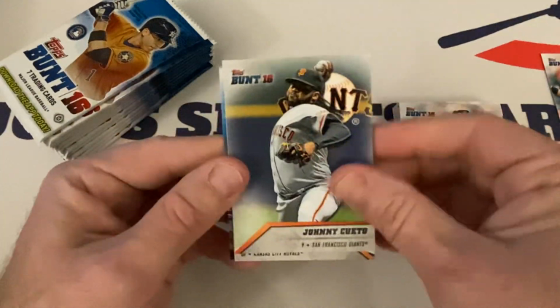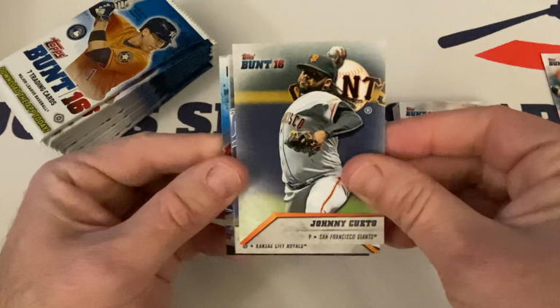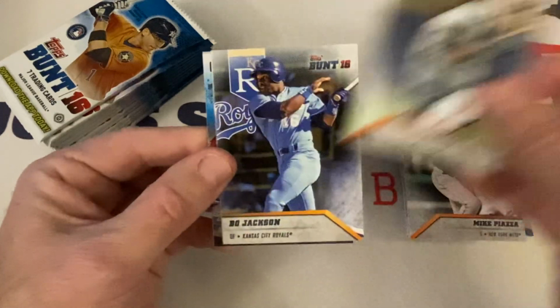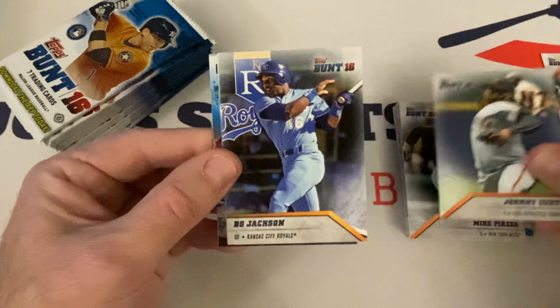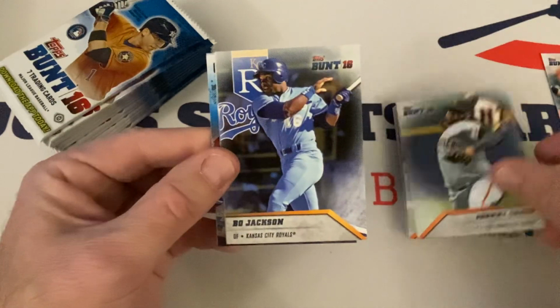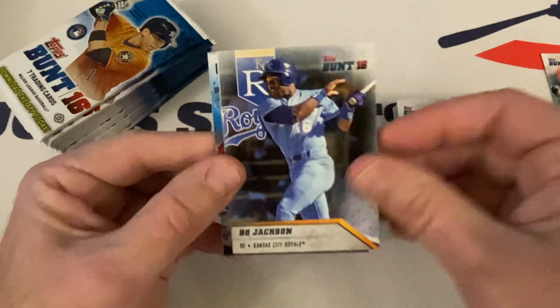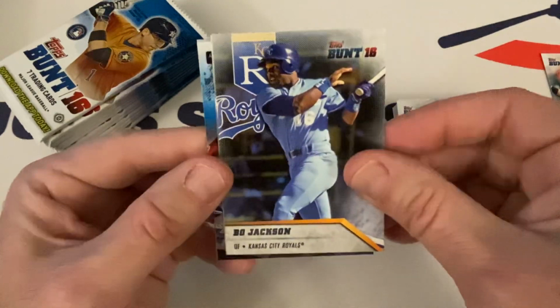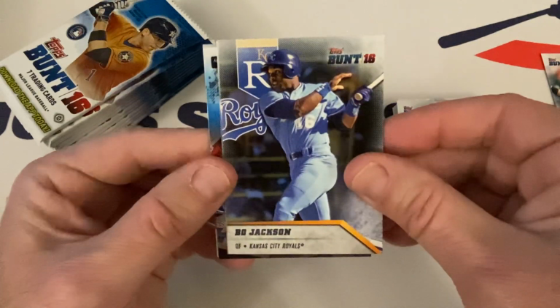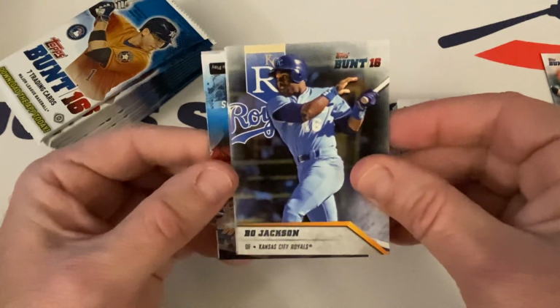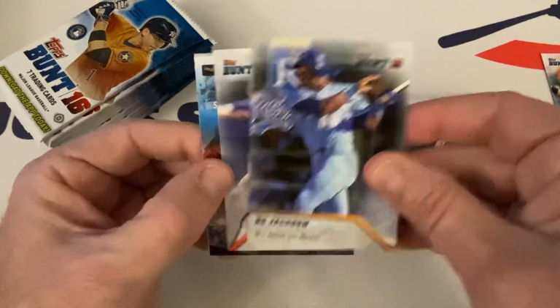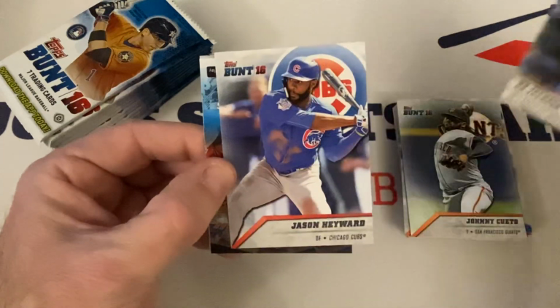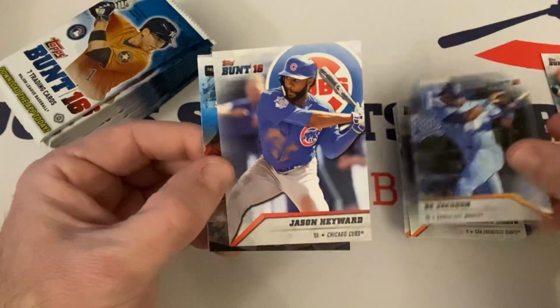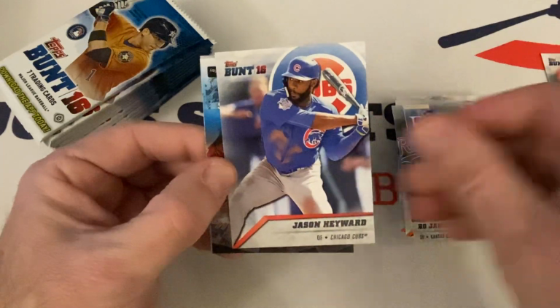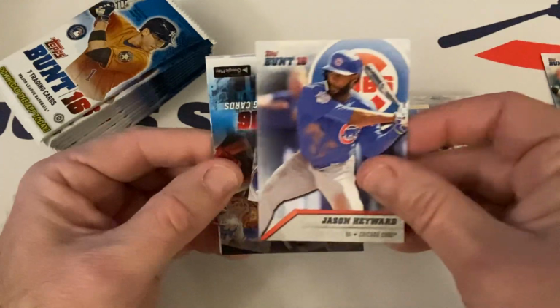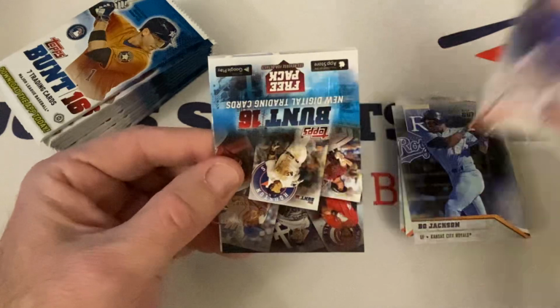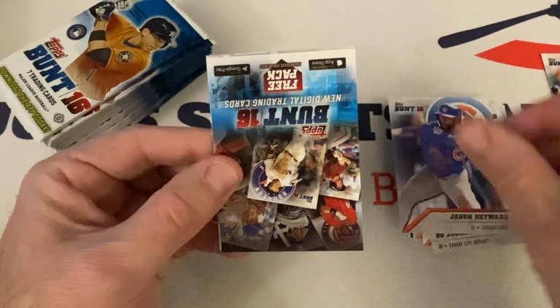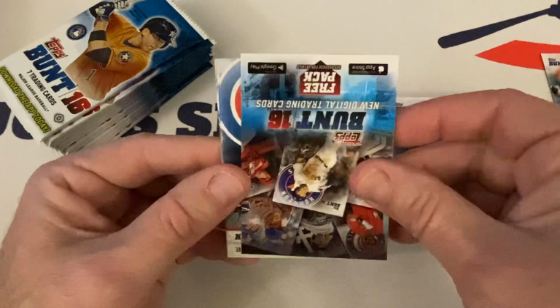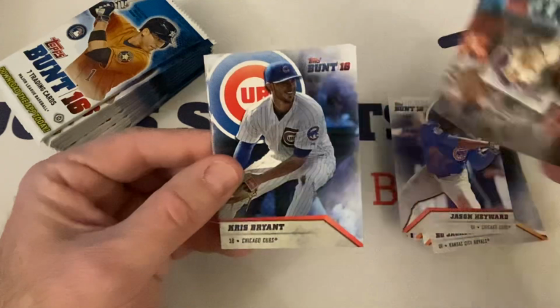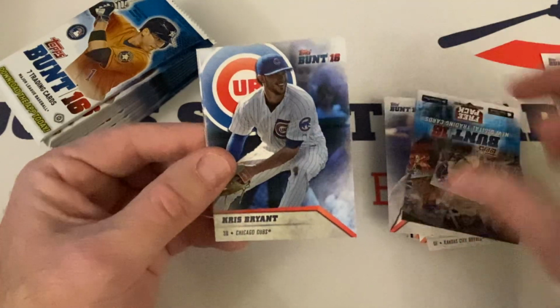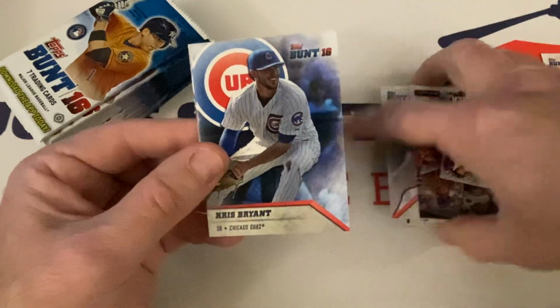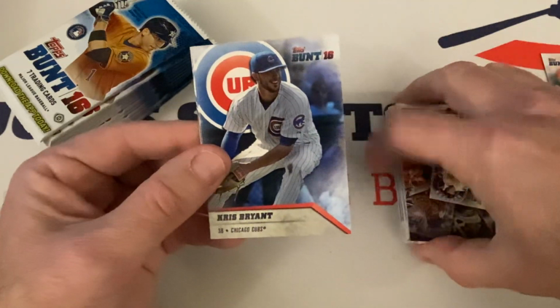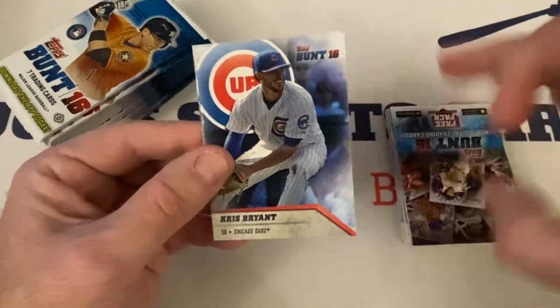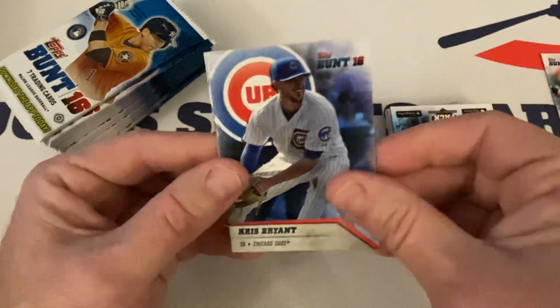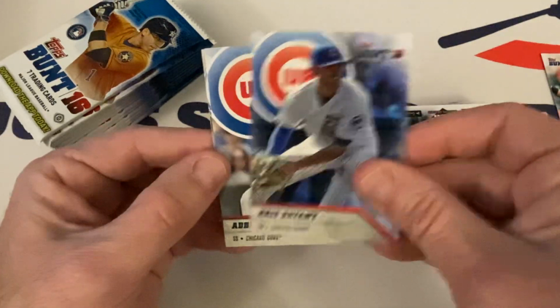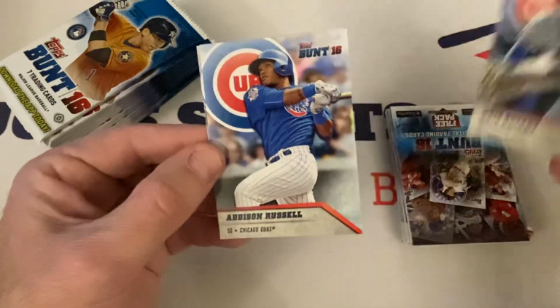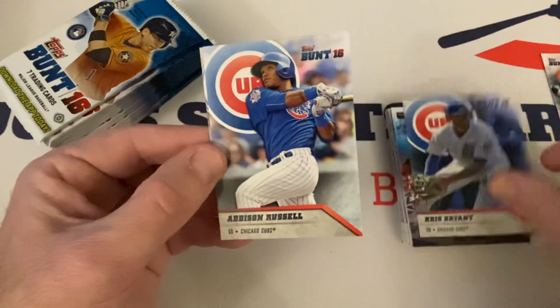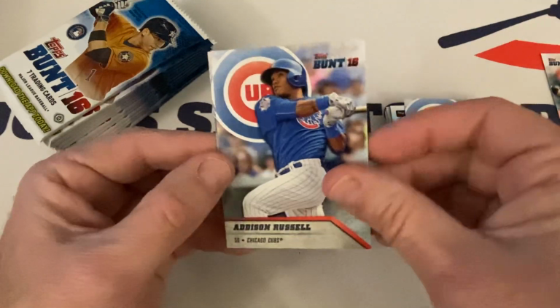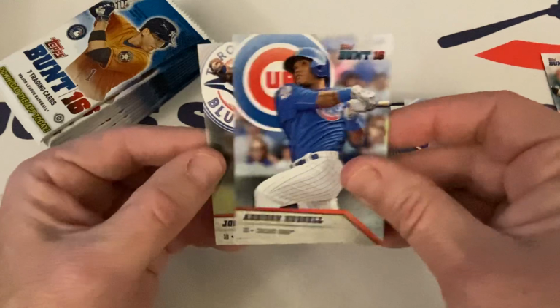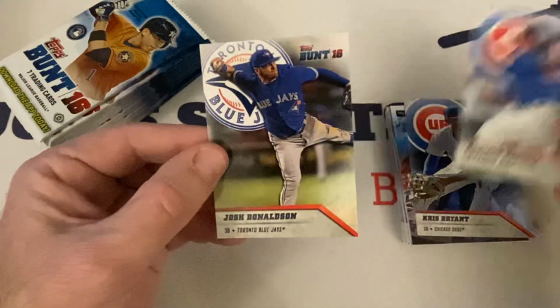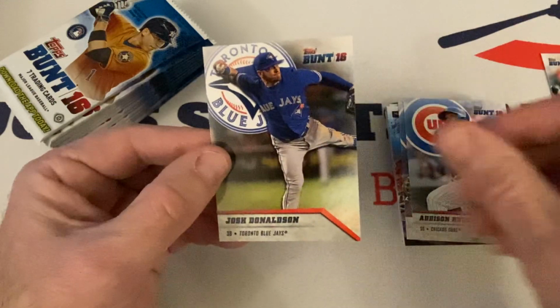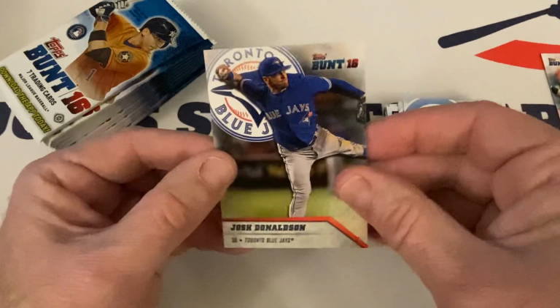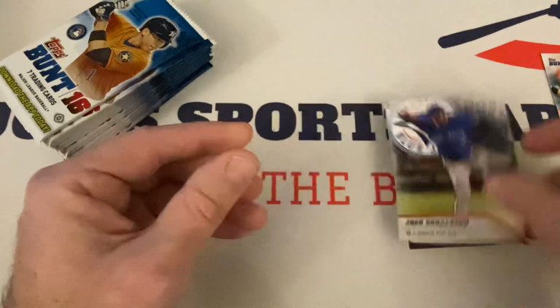Johnny Cueto, Bo Jackson, Jason Heyward, the code, Chris Bryant, Addison Russell, and Josh Donaldson.